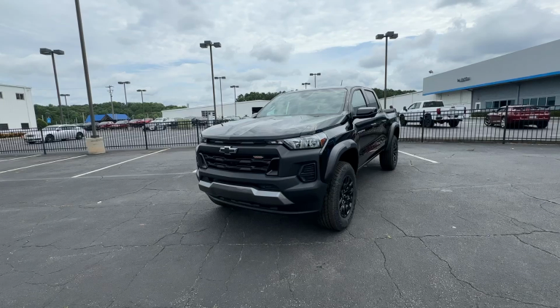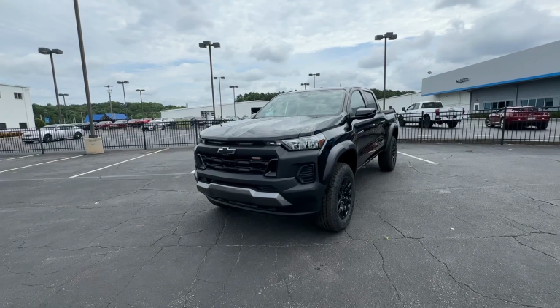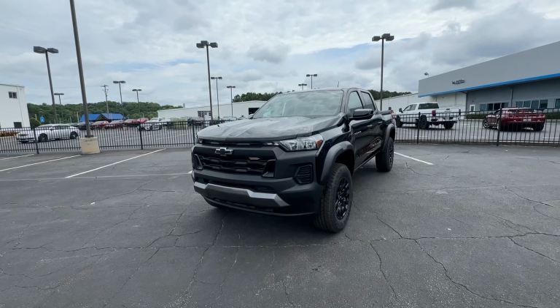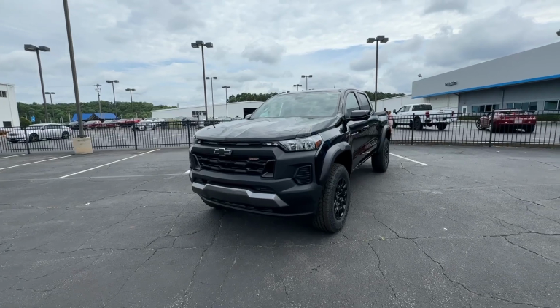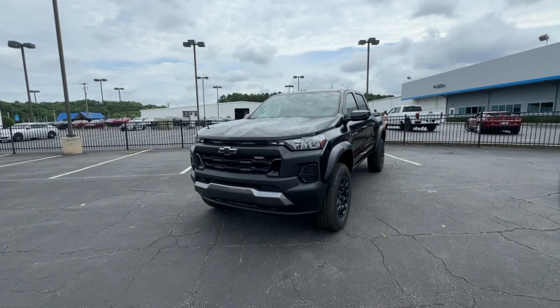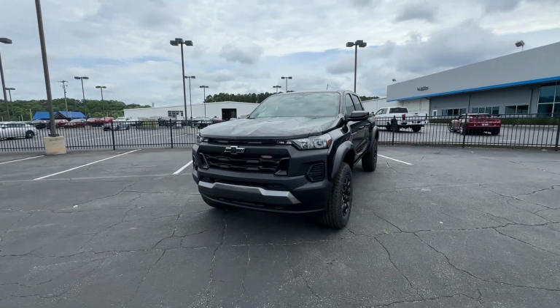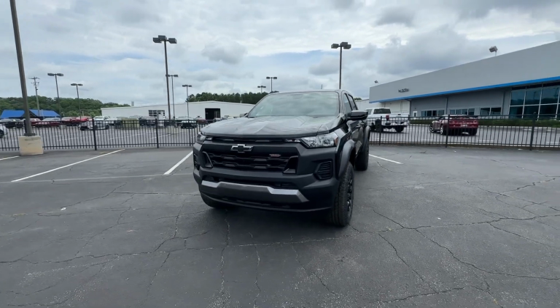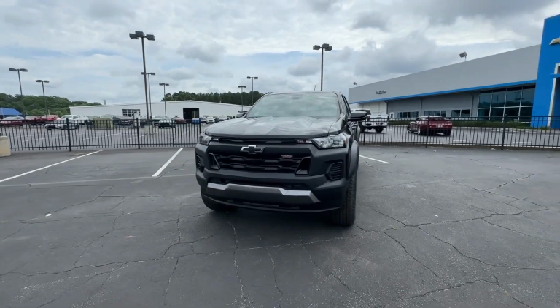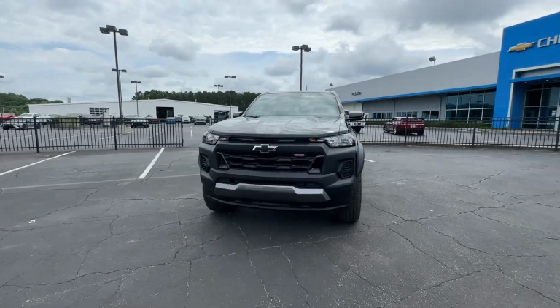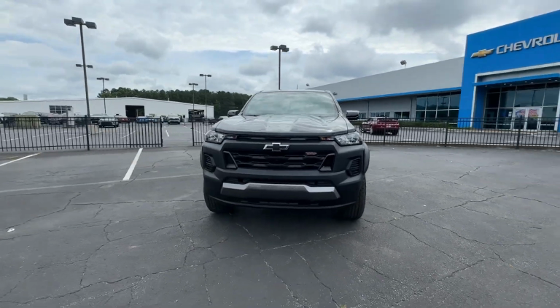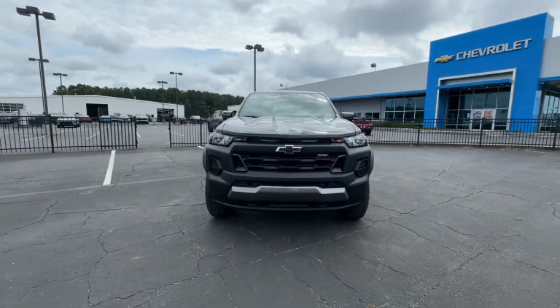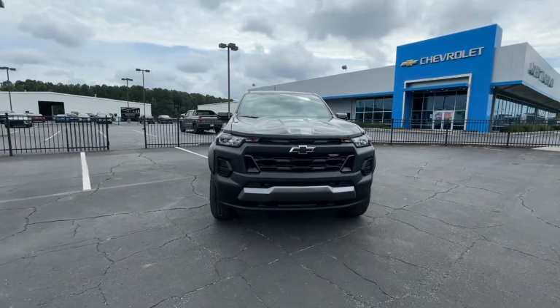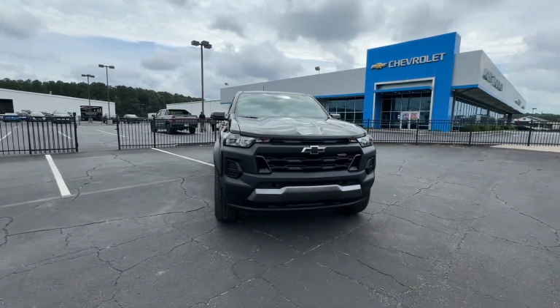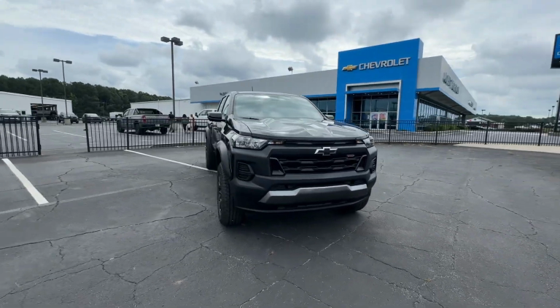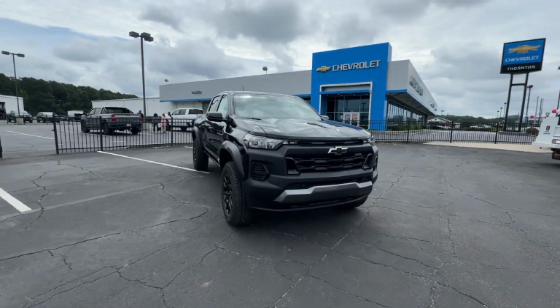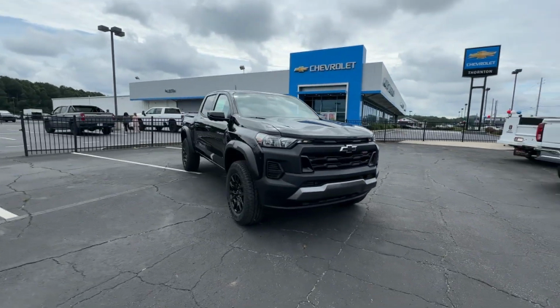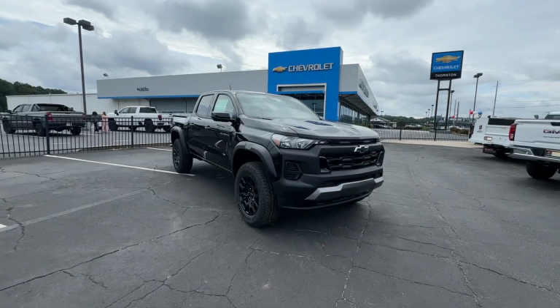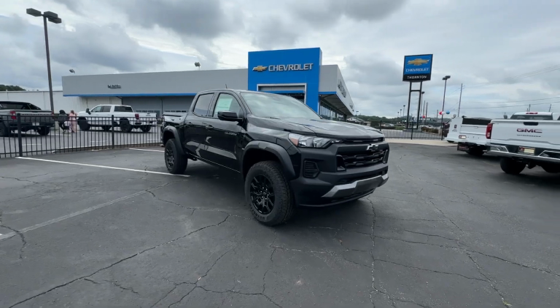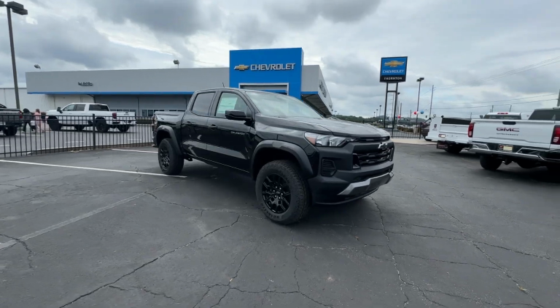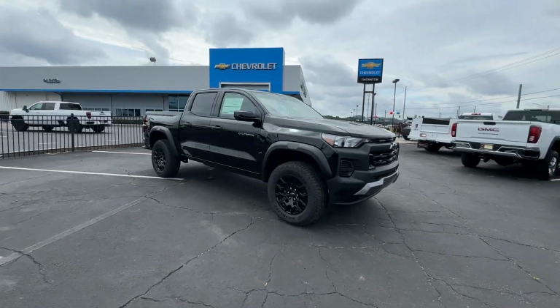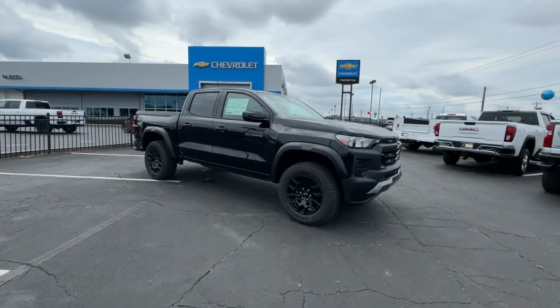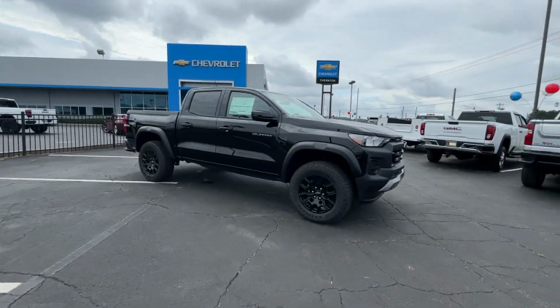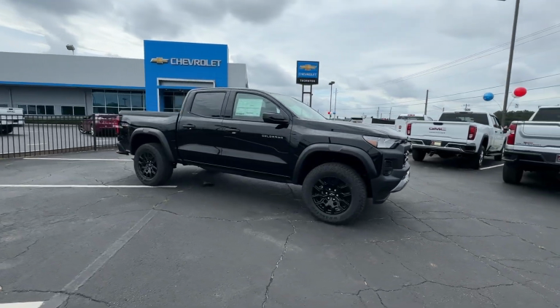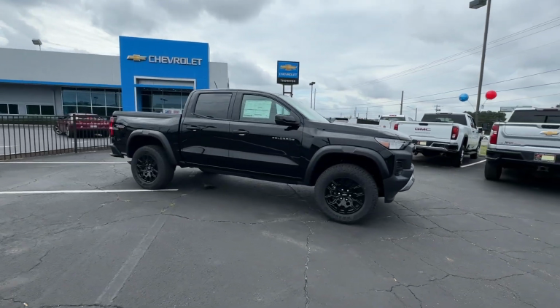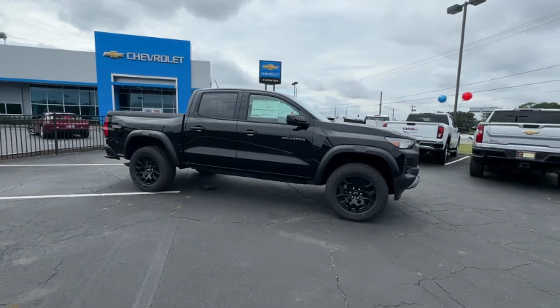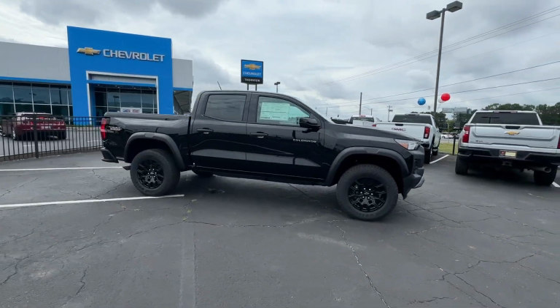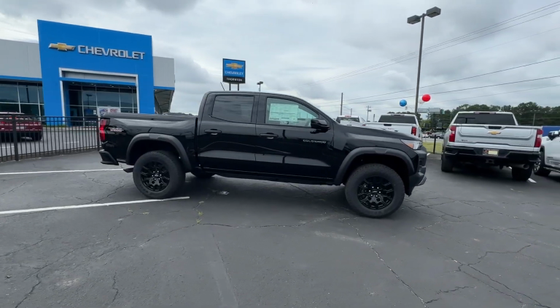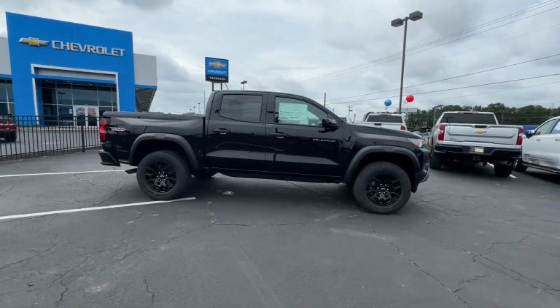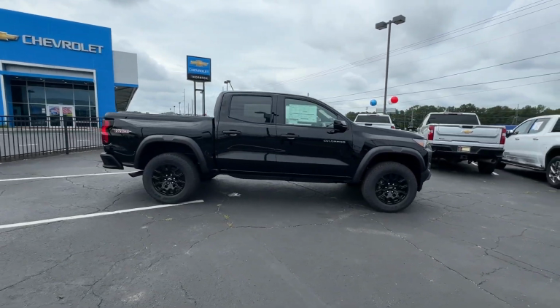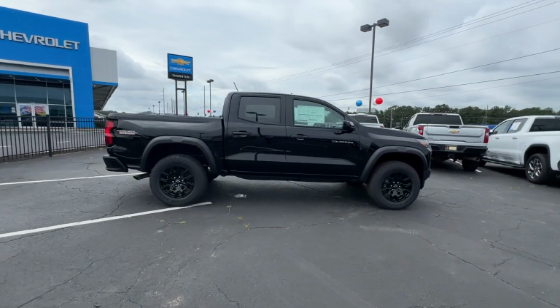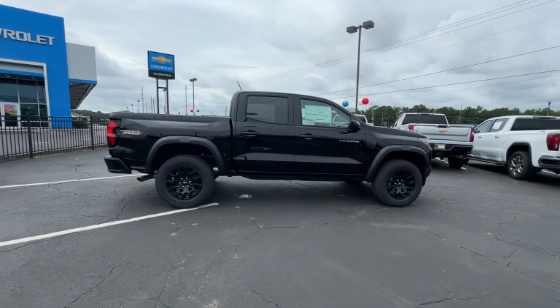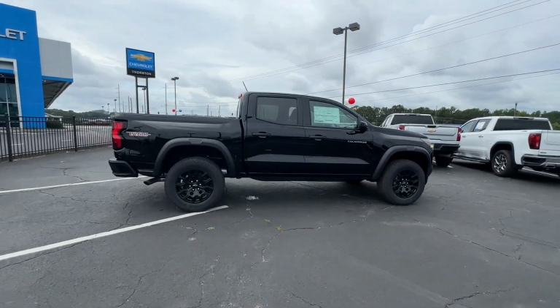Enjoy the view of this 2024 Chevrolet Colorado — the mid-sized pickup that makes your off-road adventures fun, safe, and comfortable.